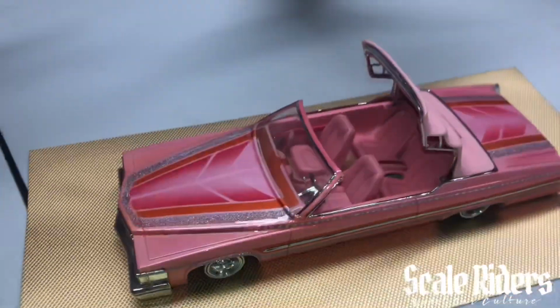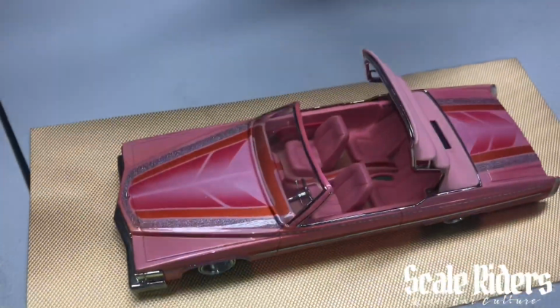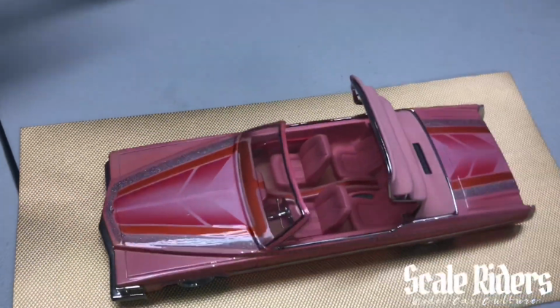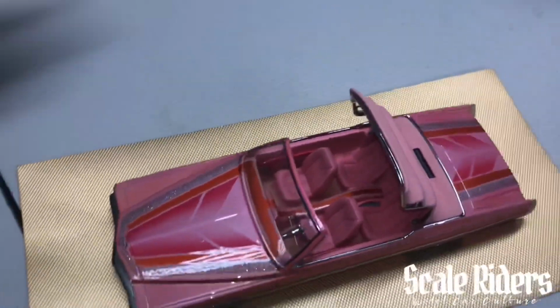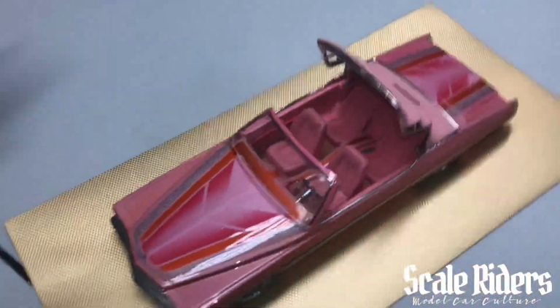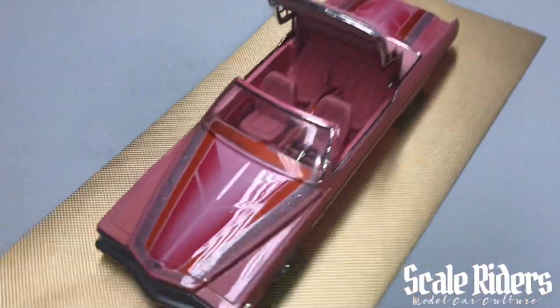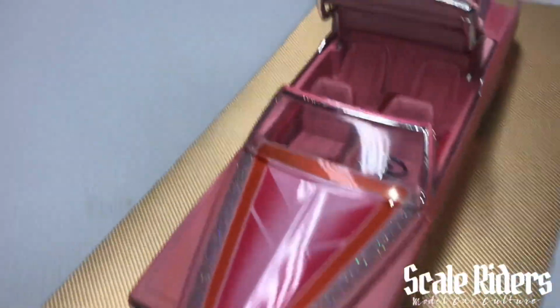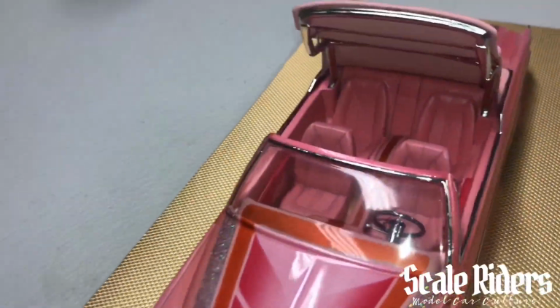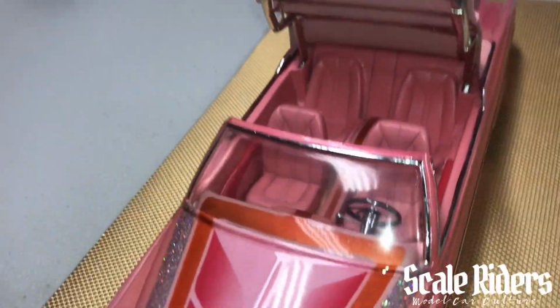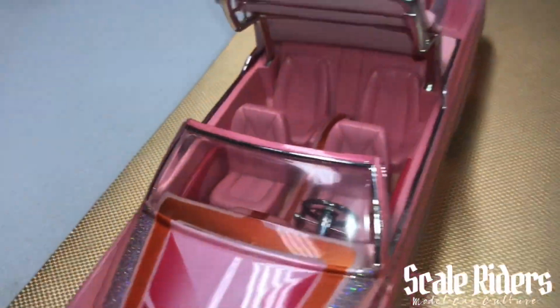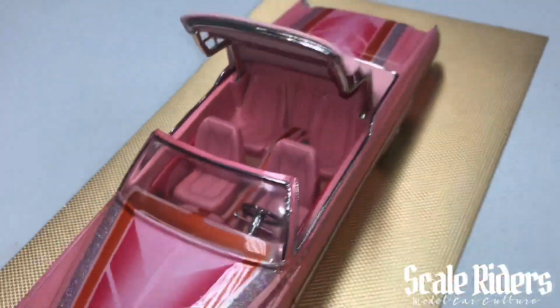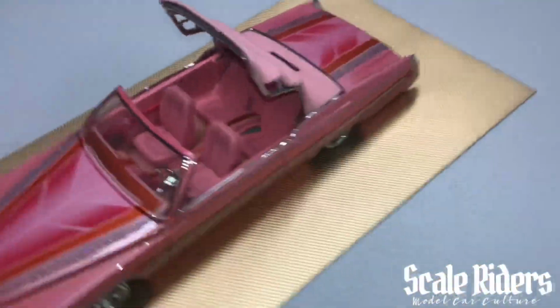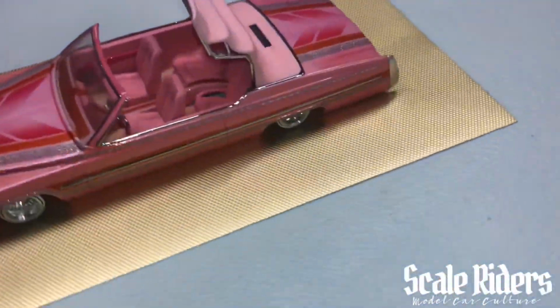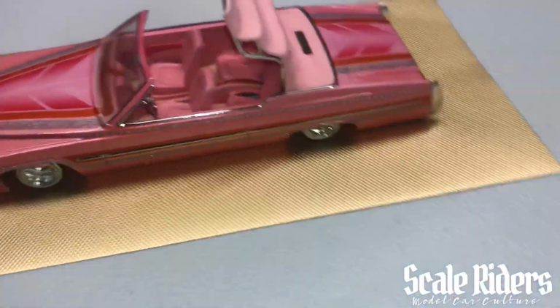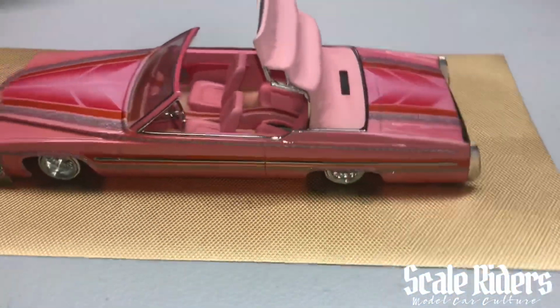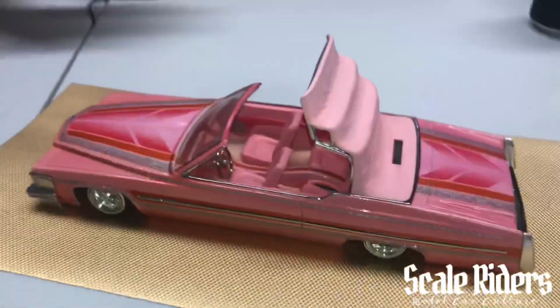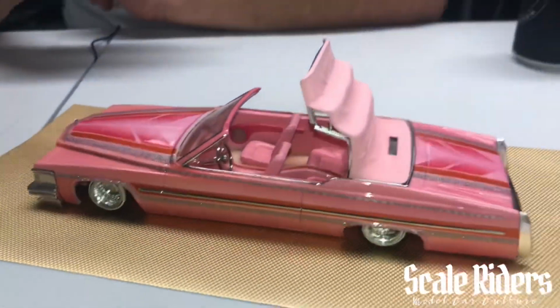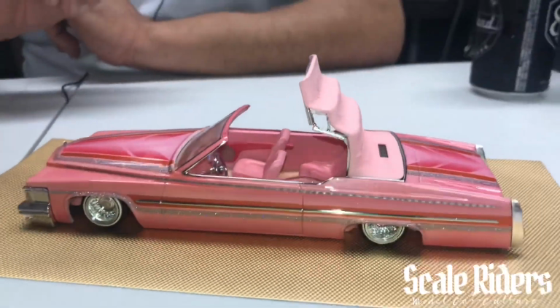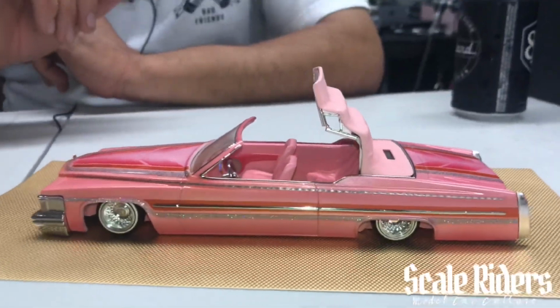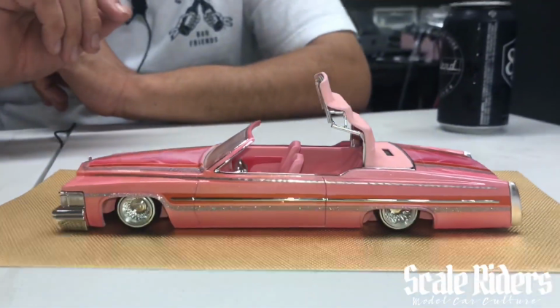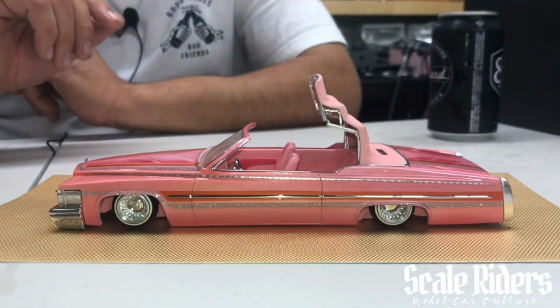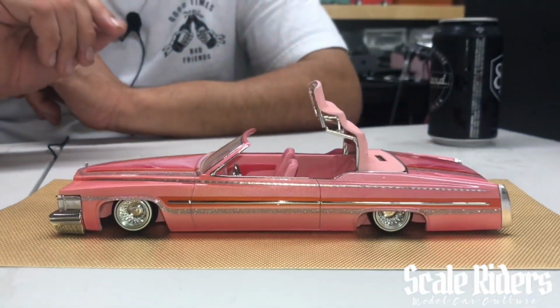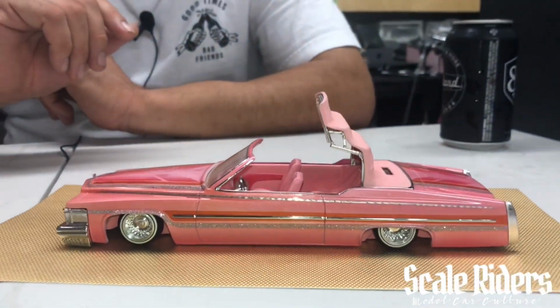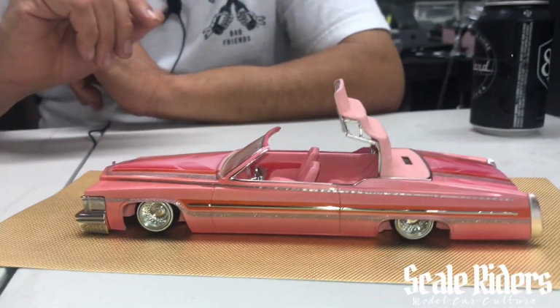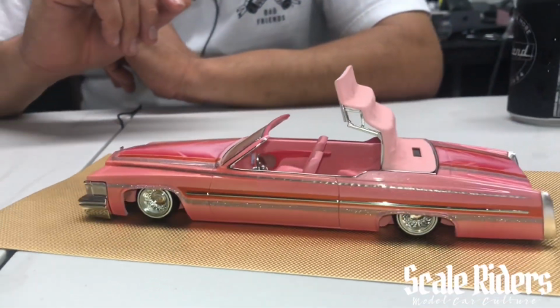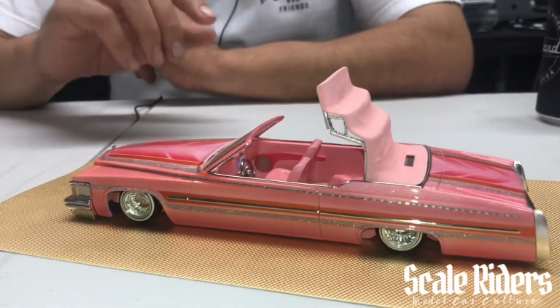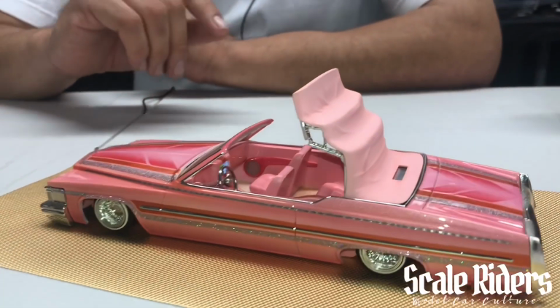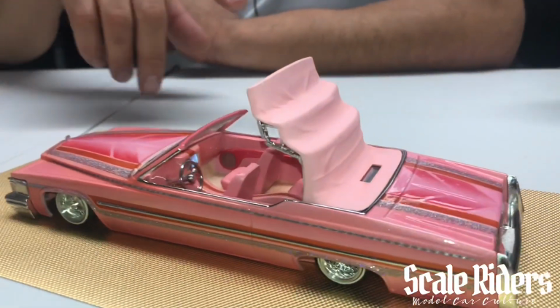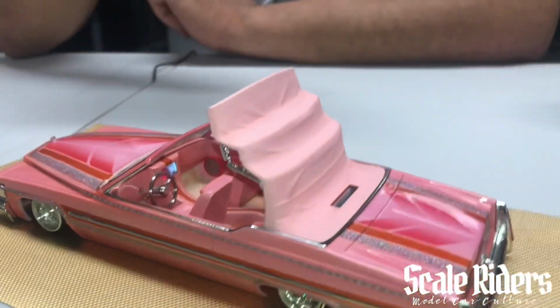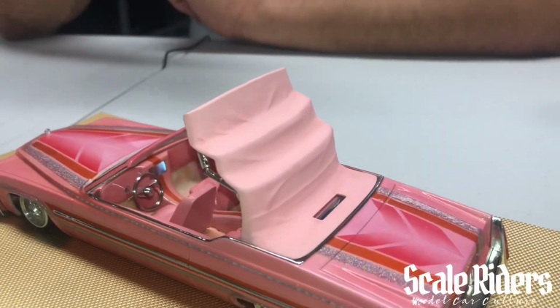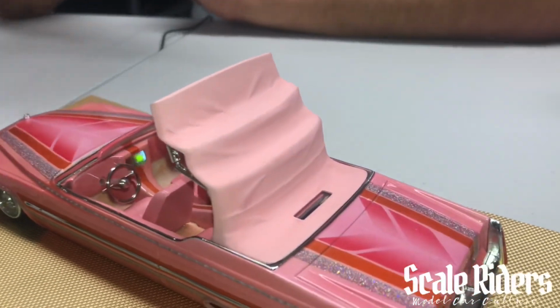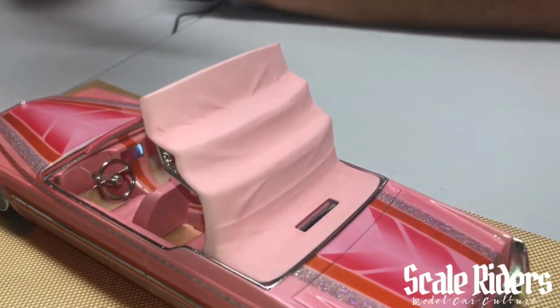The seats and the back seats are from the Foose Cadillac. Another thing that stands out a lot is that halfway top. How did you come up with that idea? I had this idea for the top because I haven't seen any models with a halfway top going up like that.